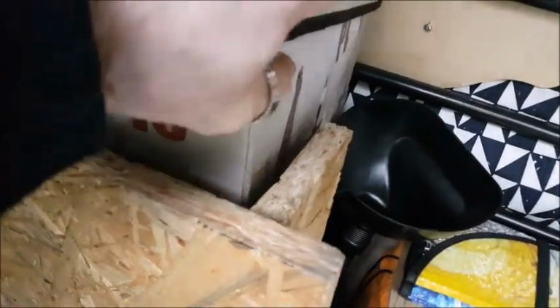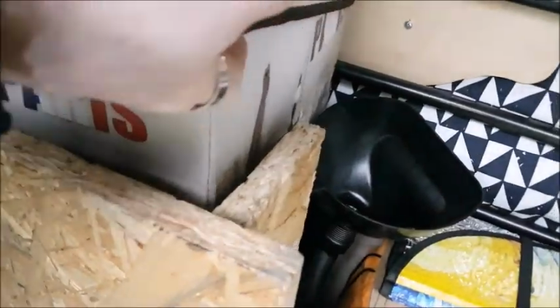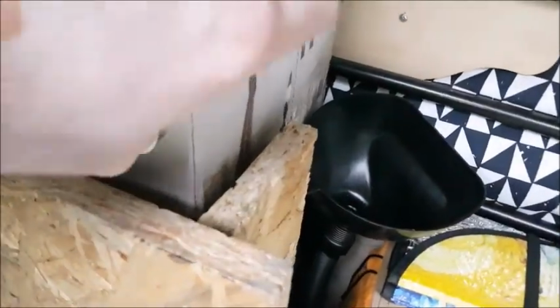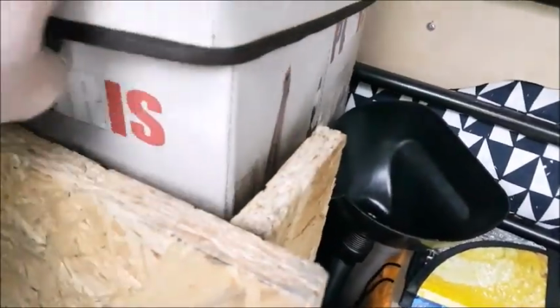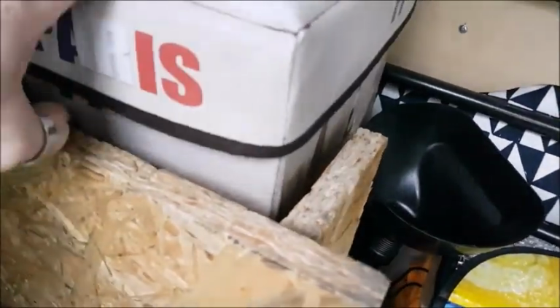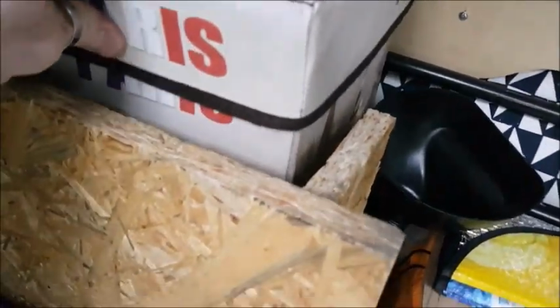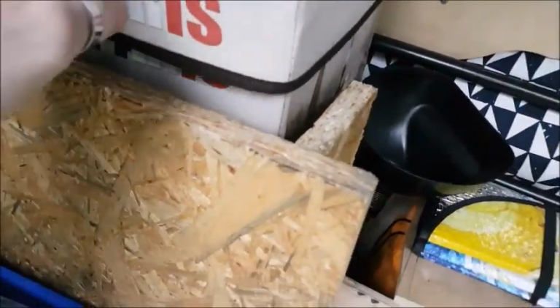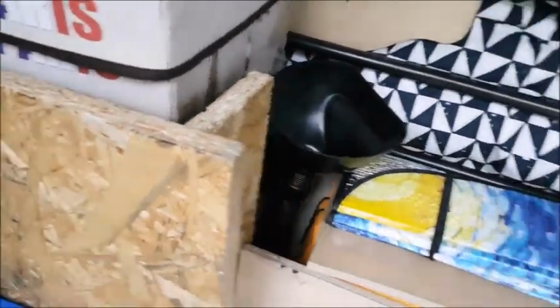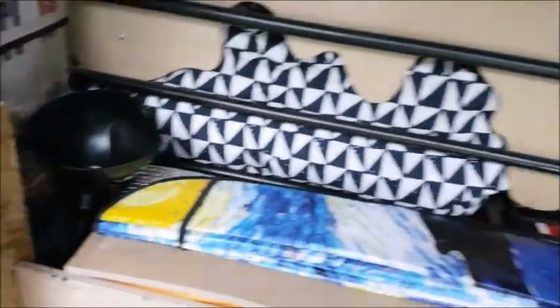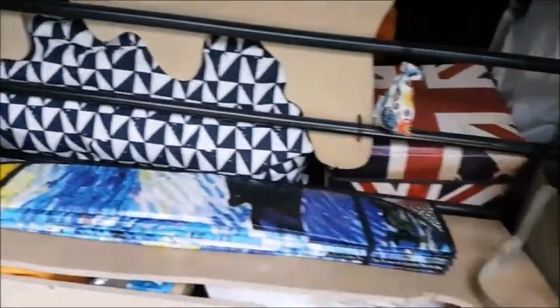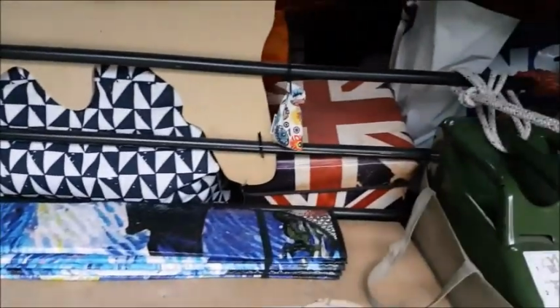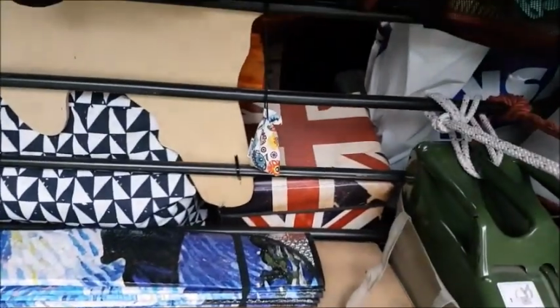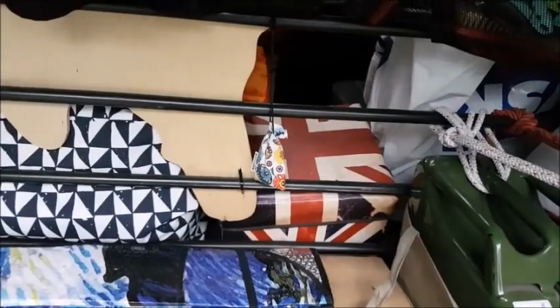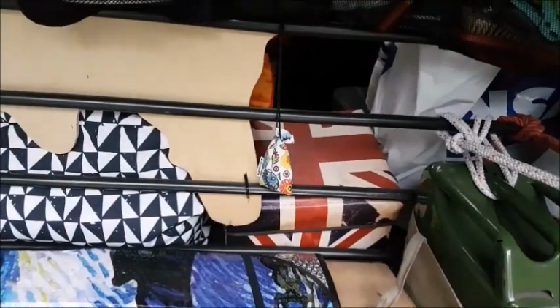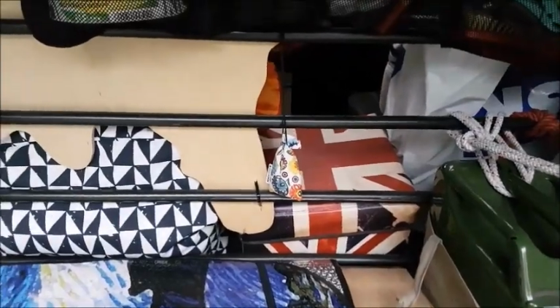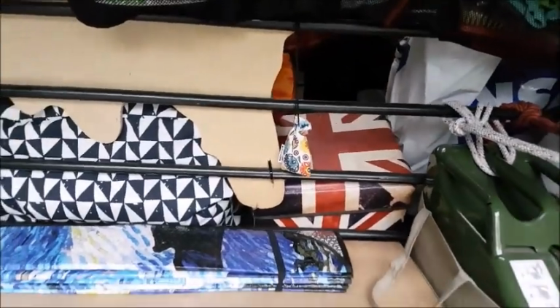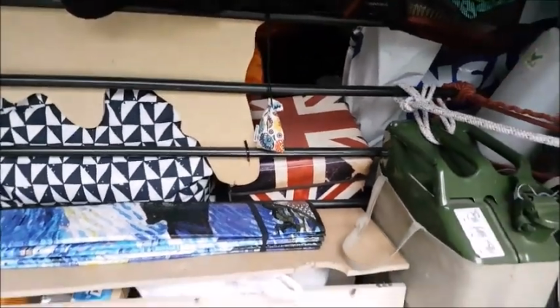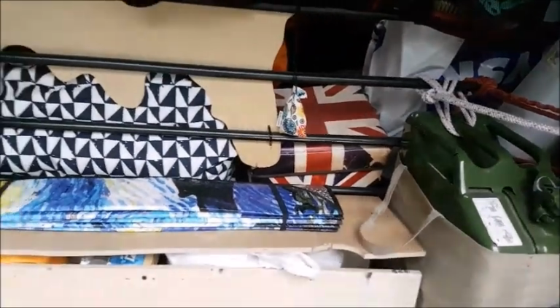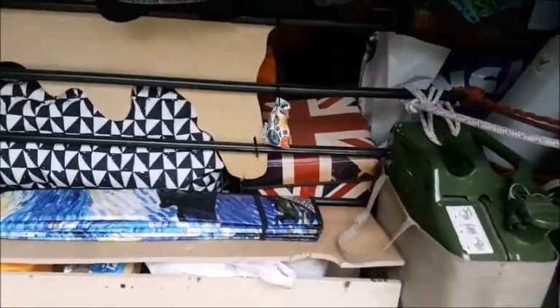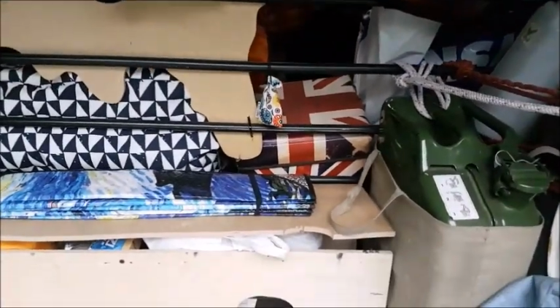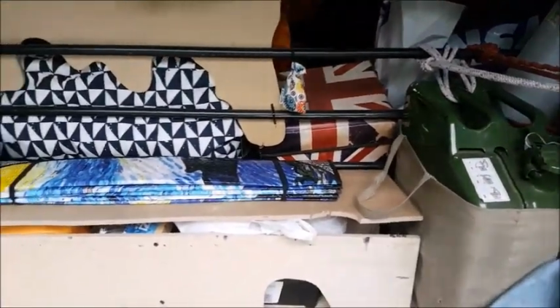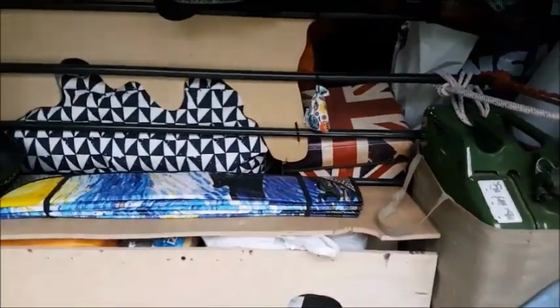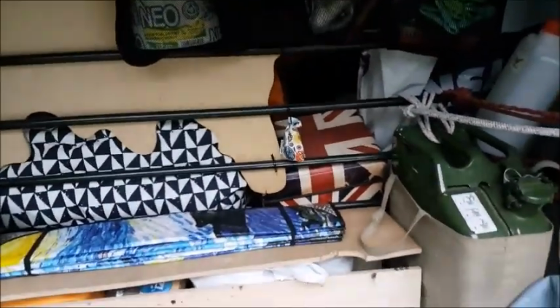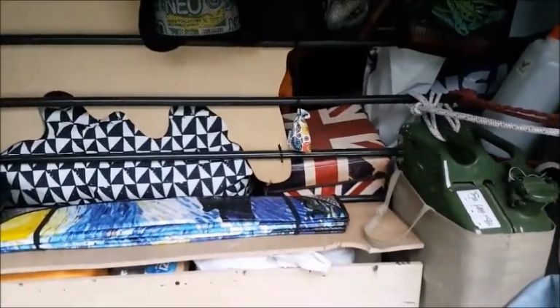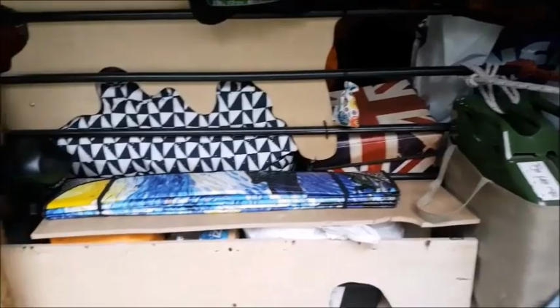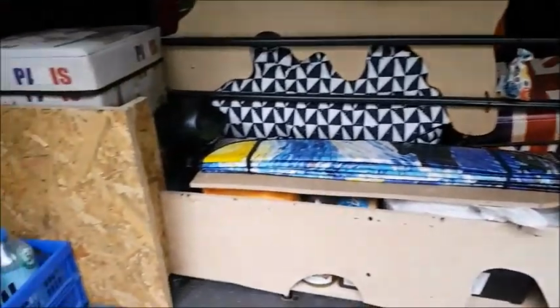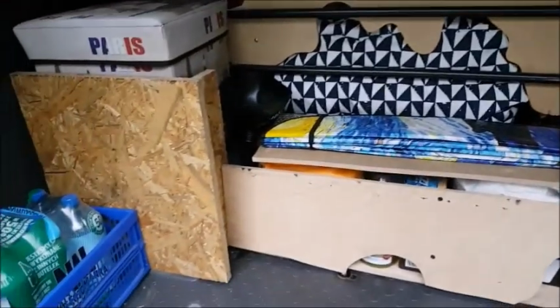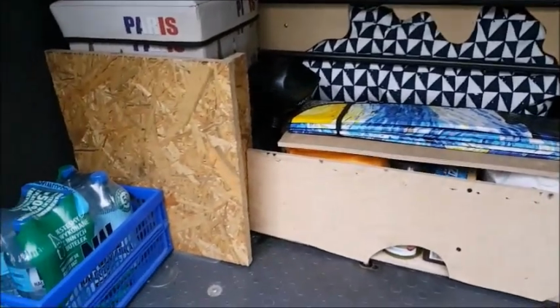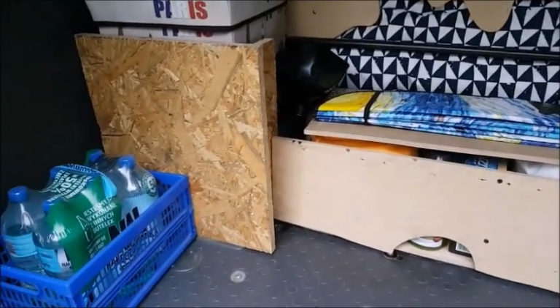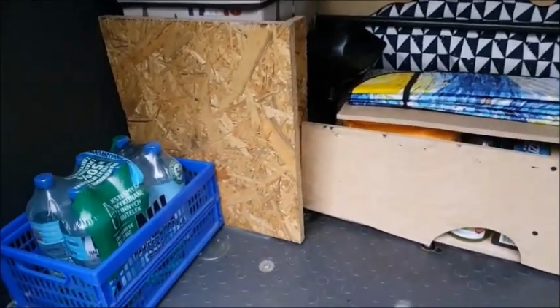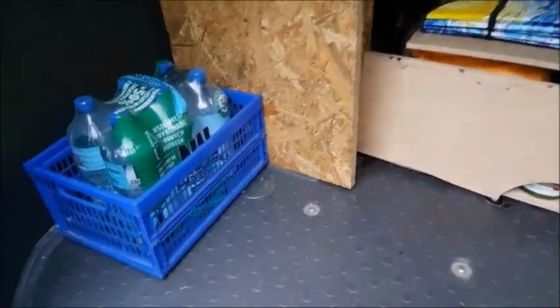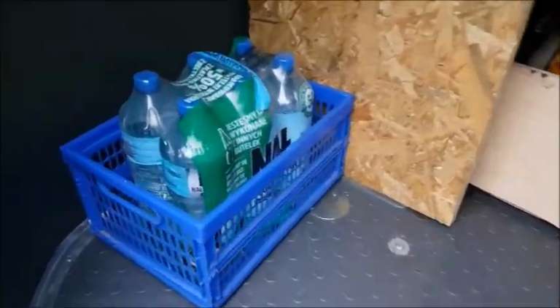I cavi della batteria veramente non mi servono perché ho già quel caricabatteria famoso, però per ora li tengo just in case — you never can tell.